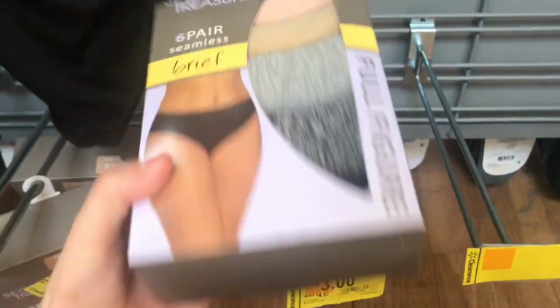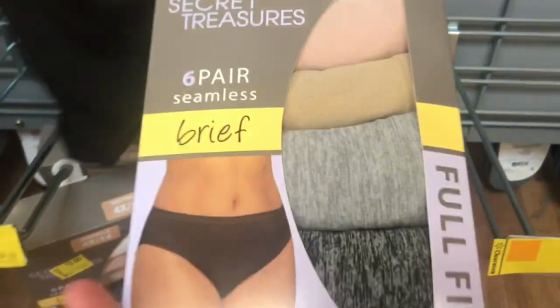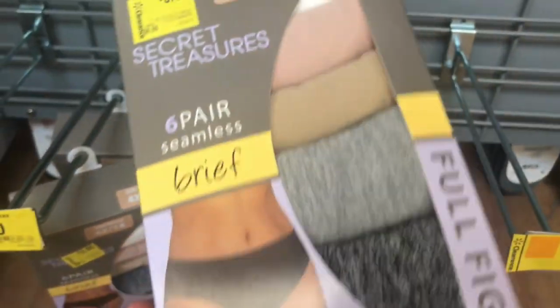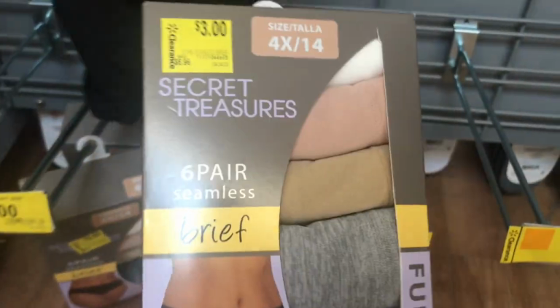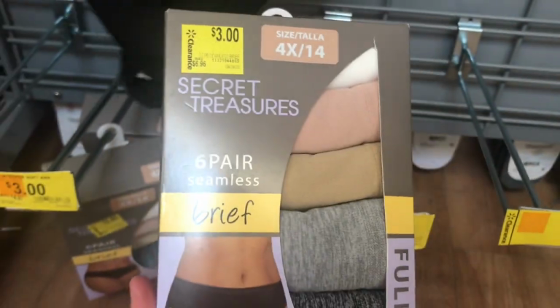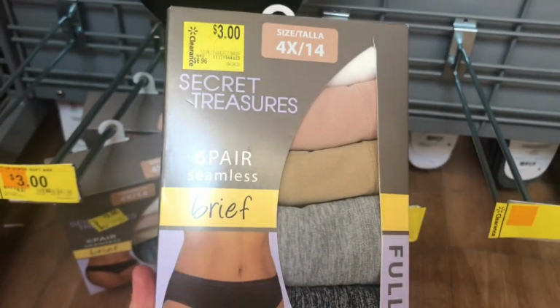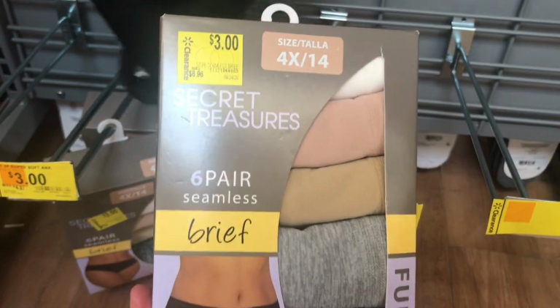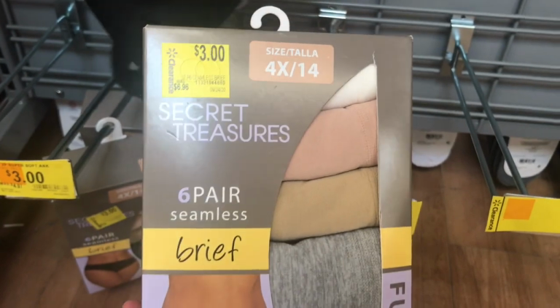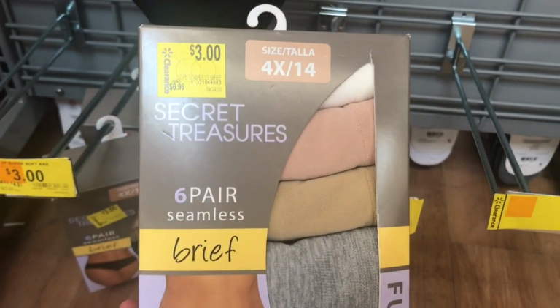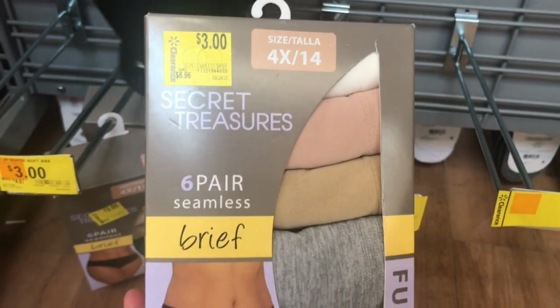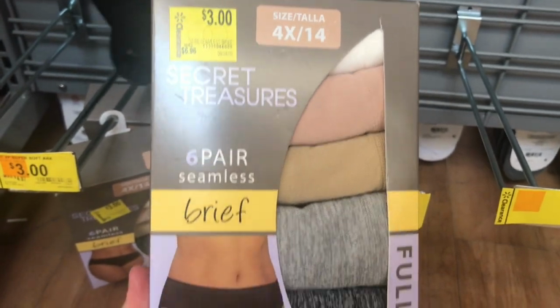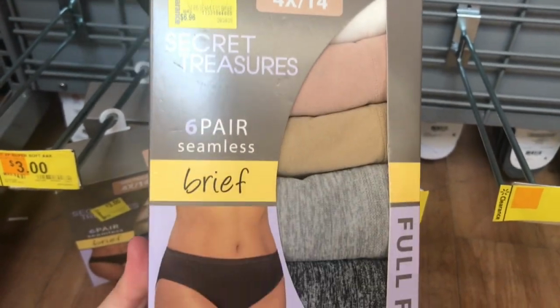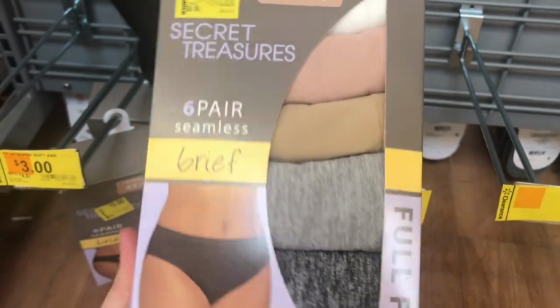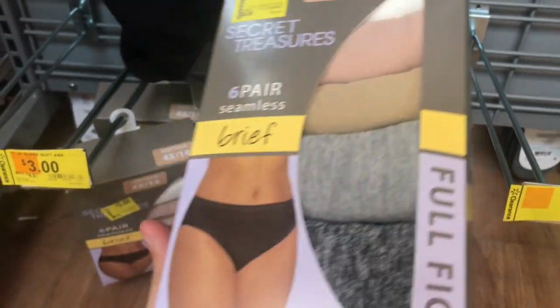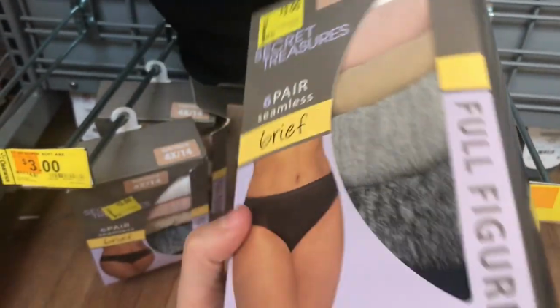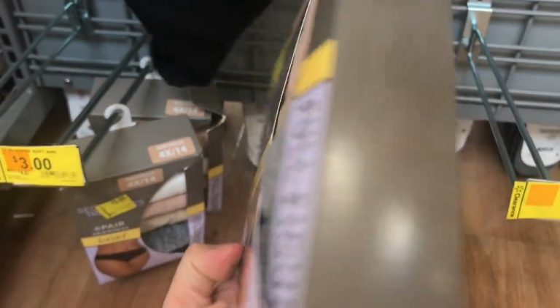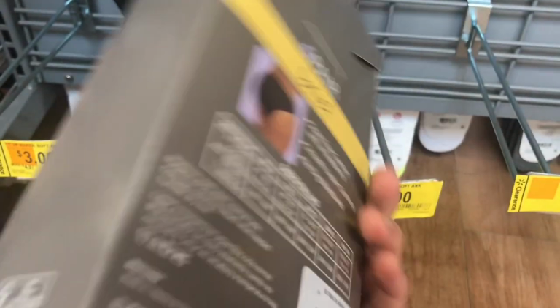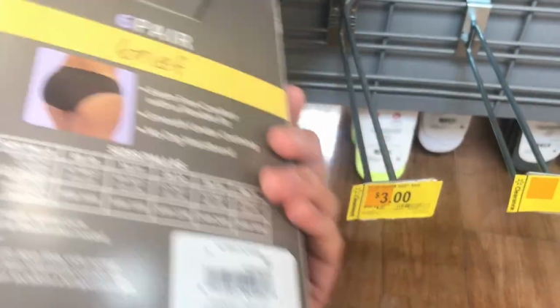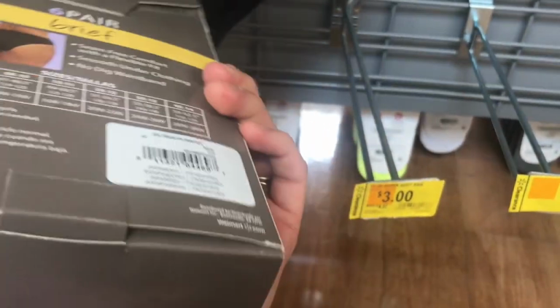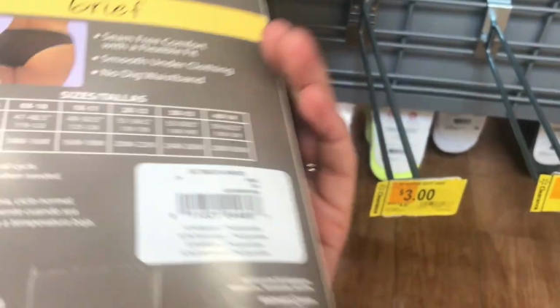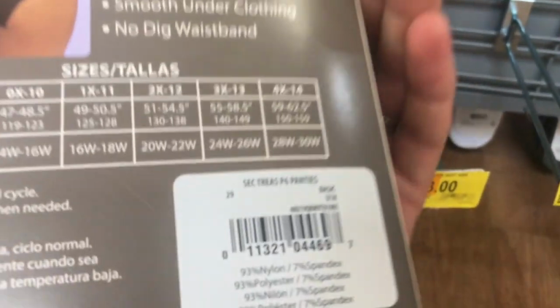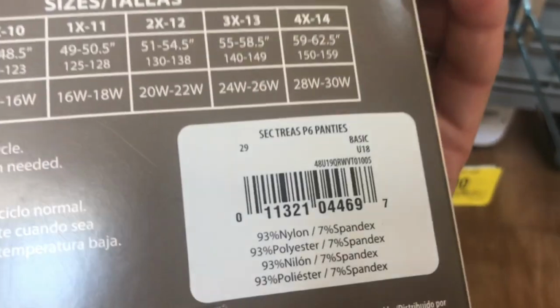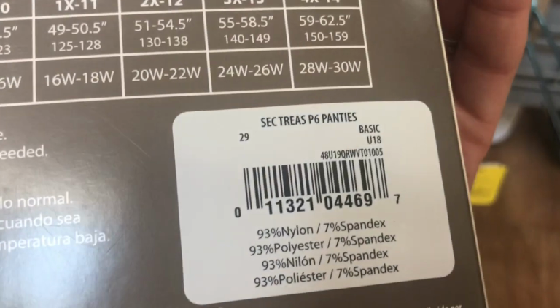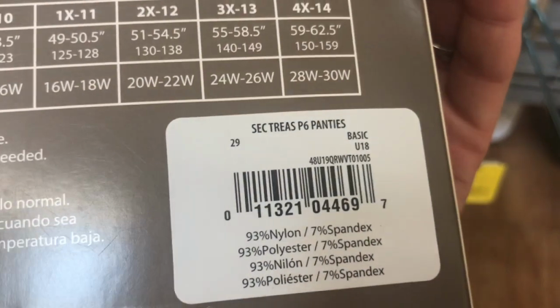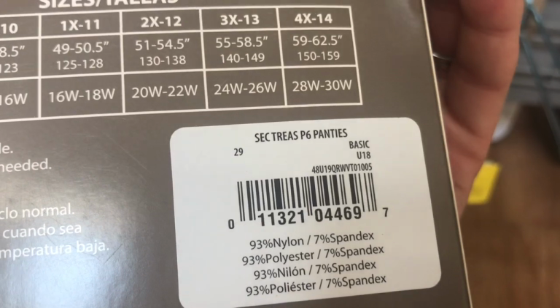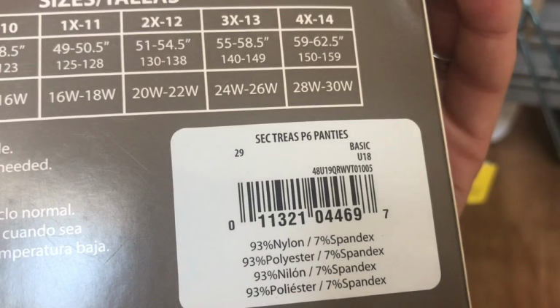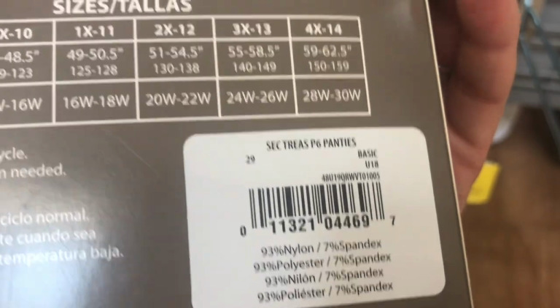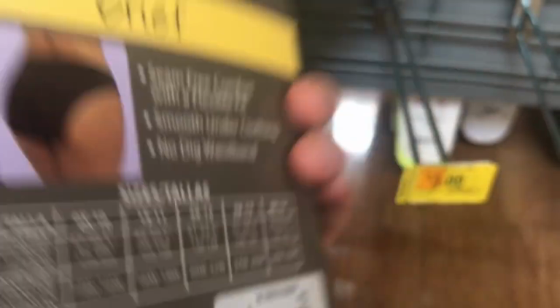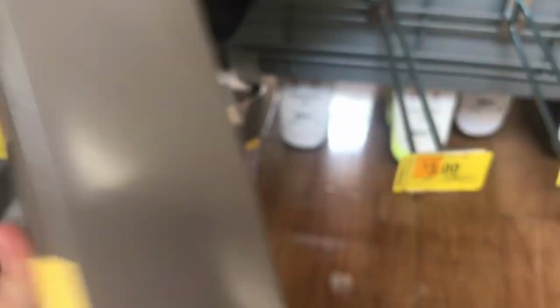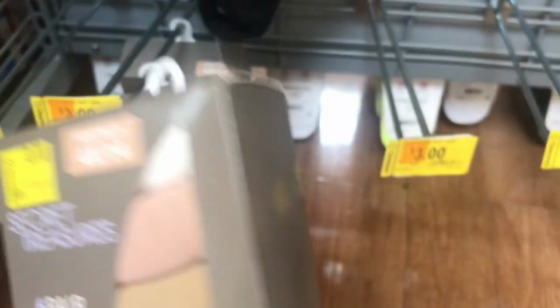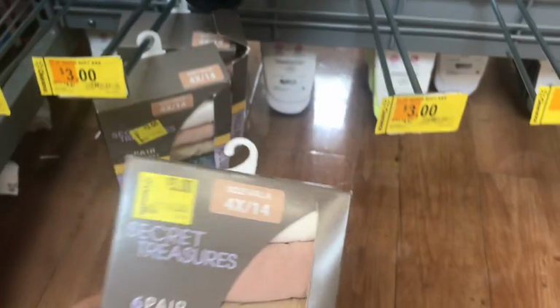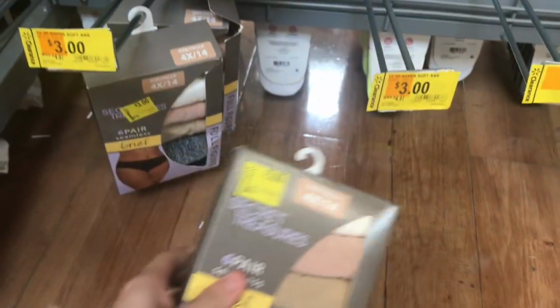These here are a six-pair pack of stimulus briefs for only $3. I think this is a really good deal.